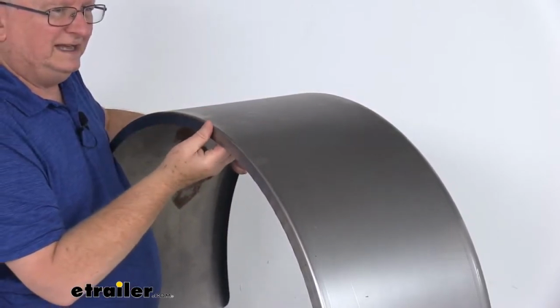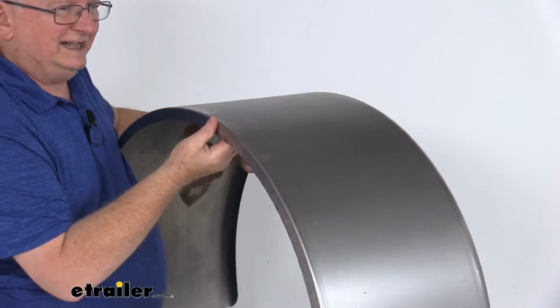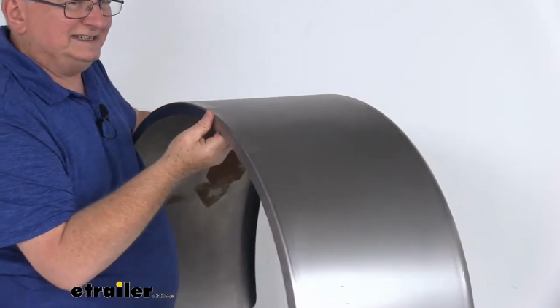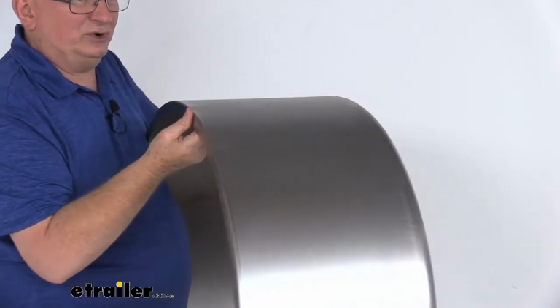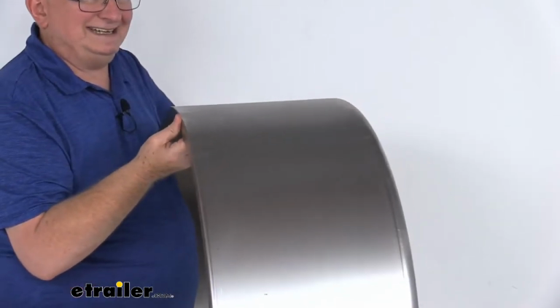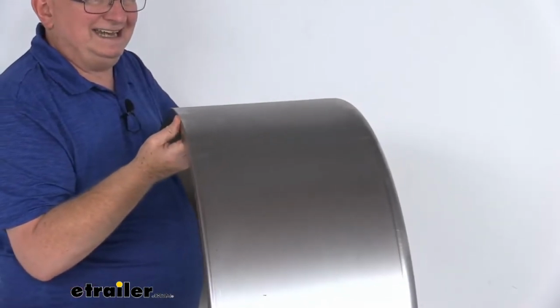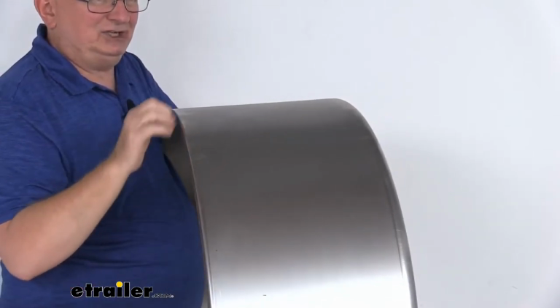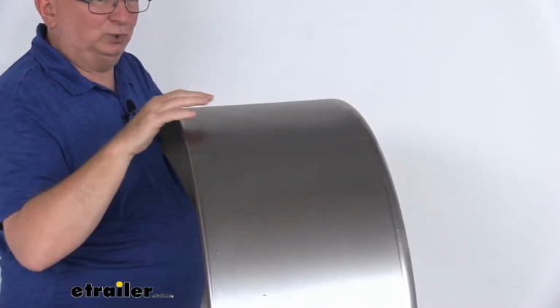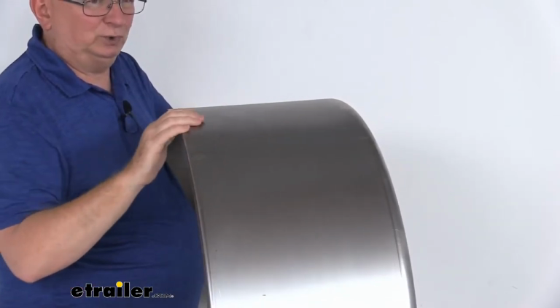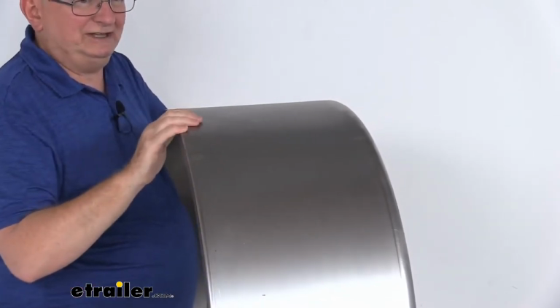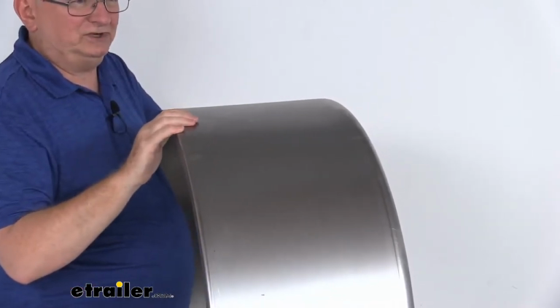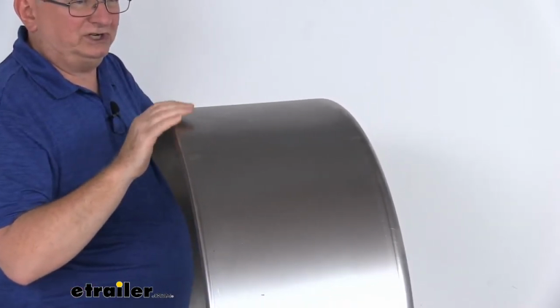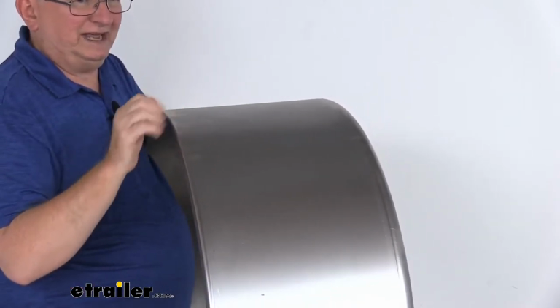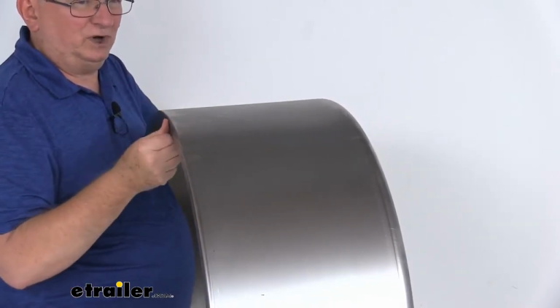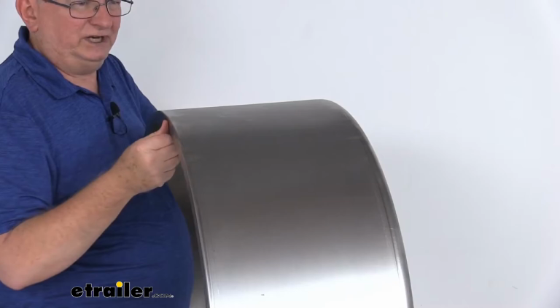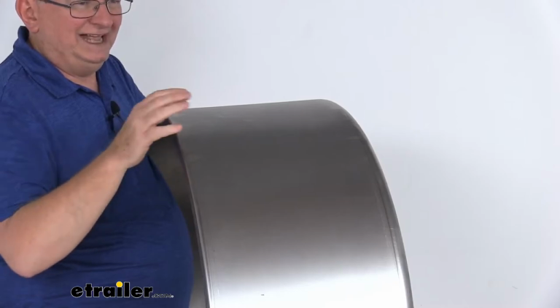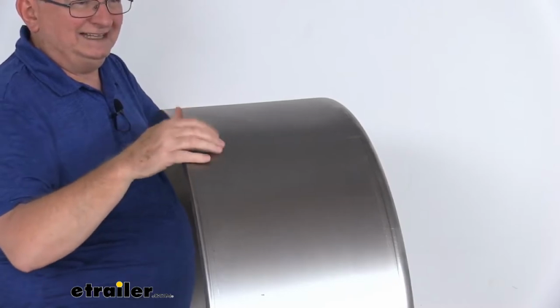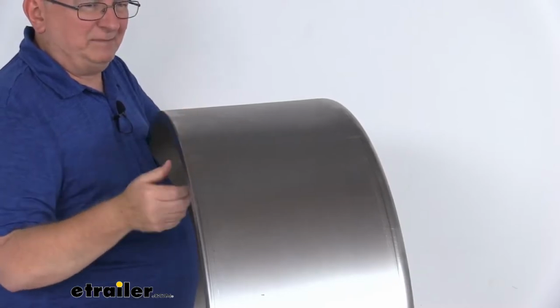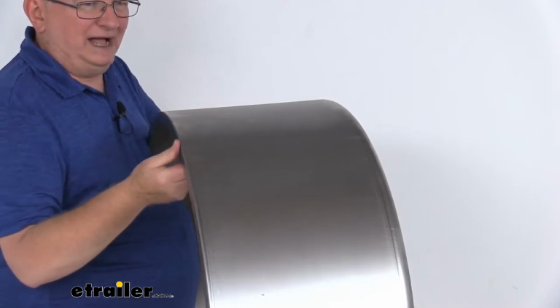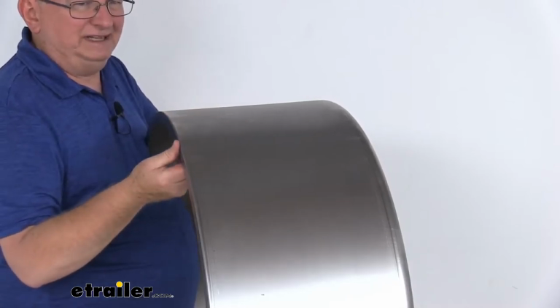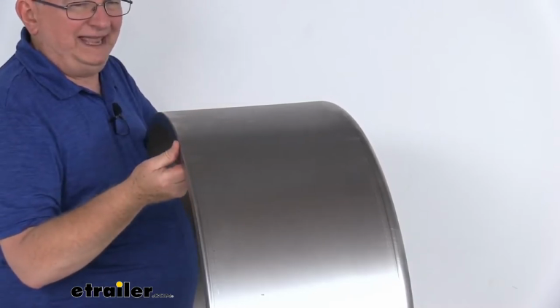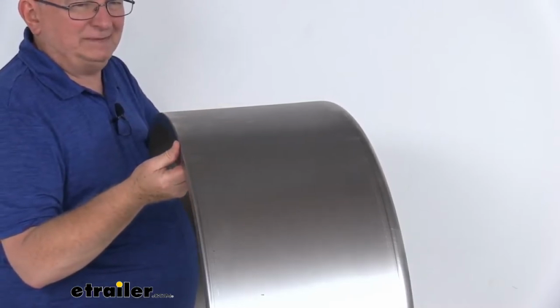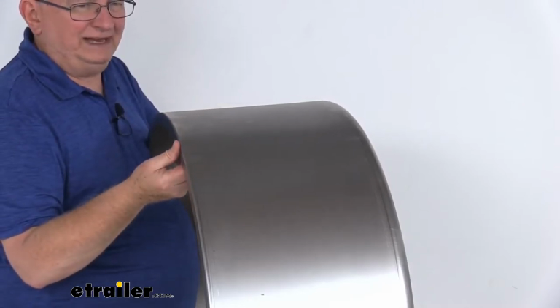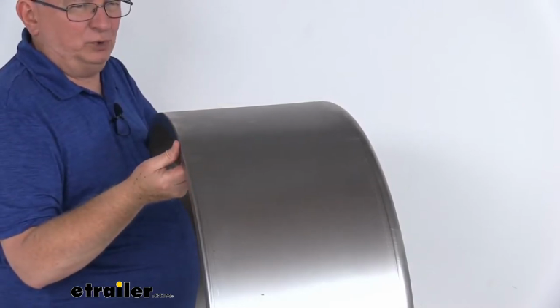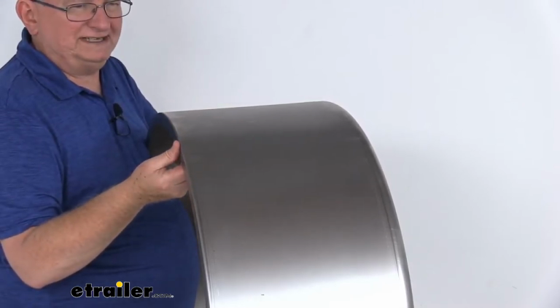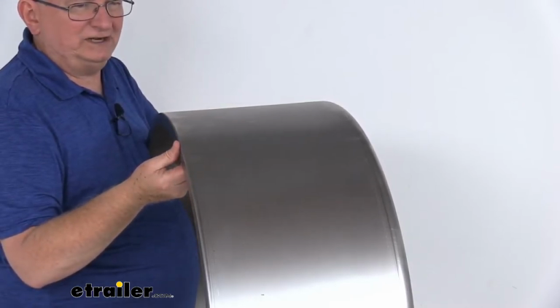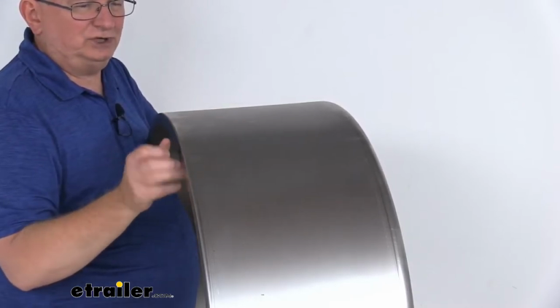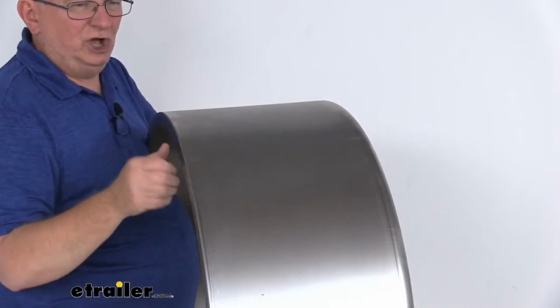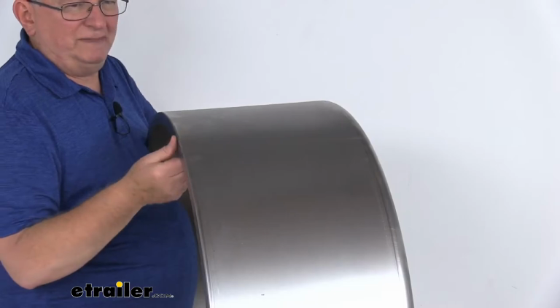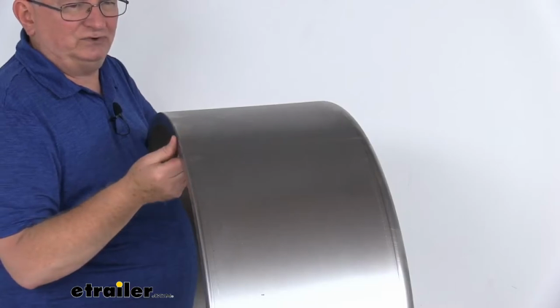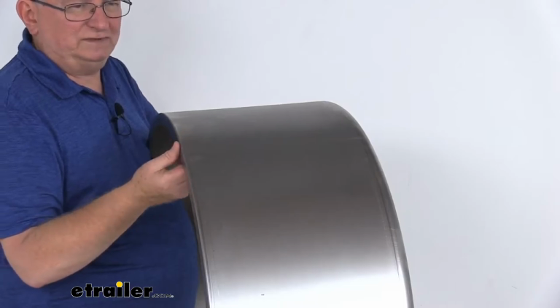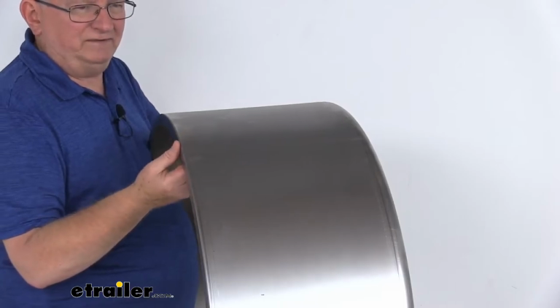This is a sturdy 16-gauge cold-rolled steel construction with a nice raw finish. This can be primed and then painted to provide even more resistance to corrosion or to match your trailer's paint finish.